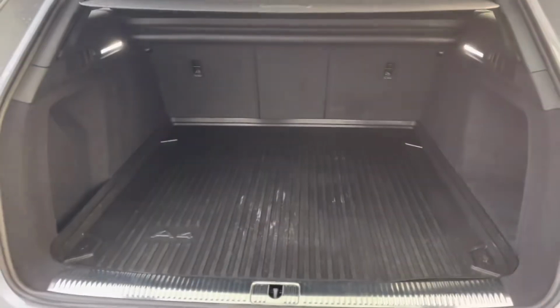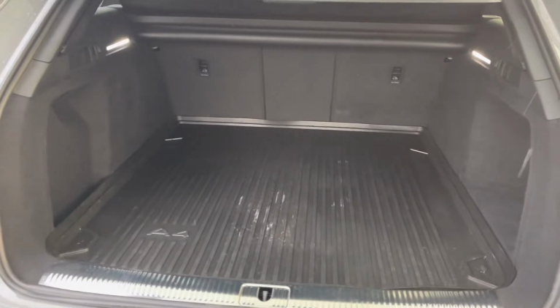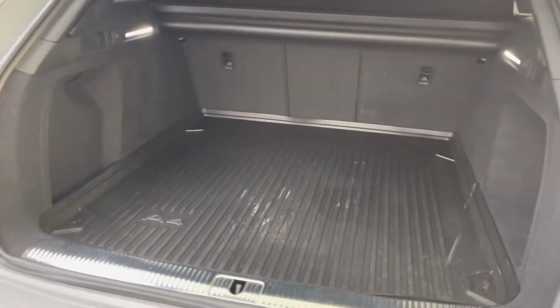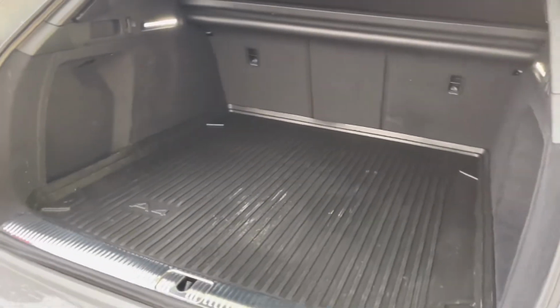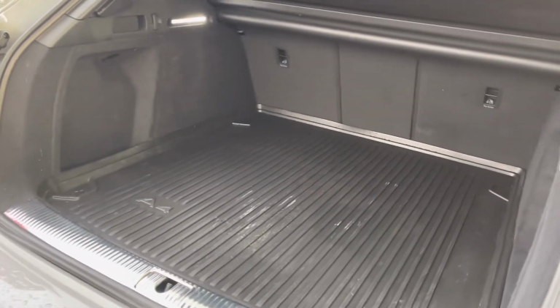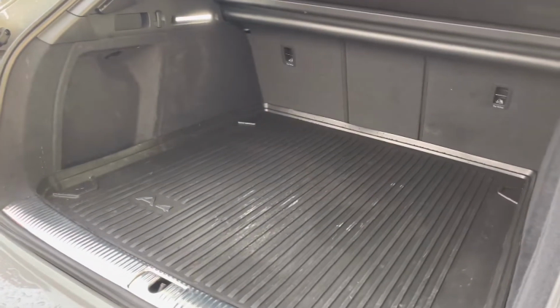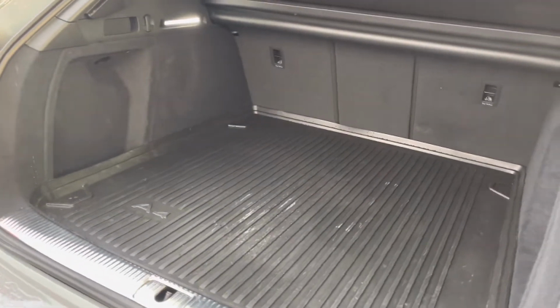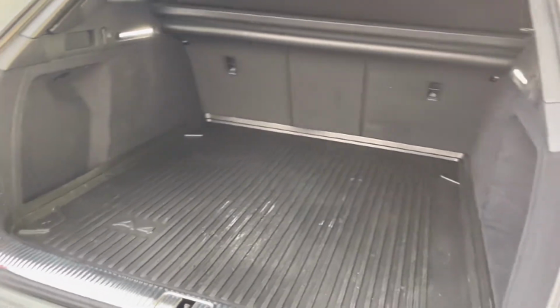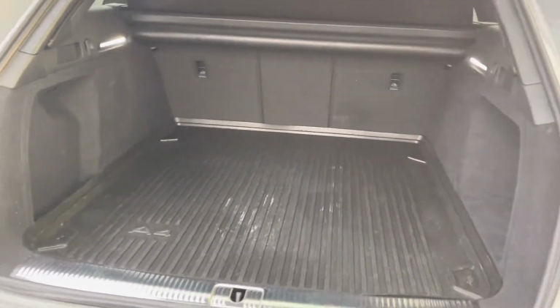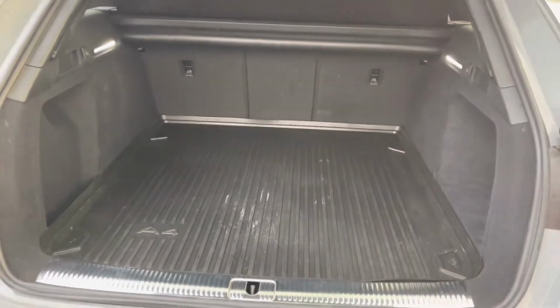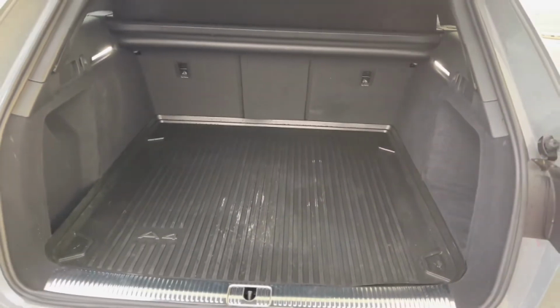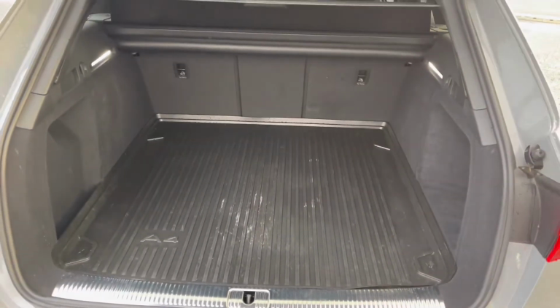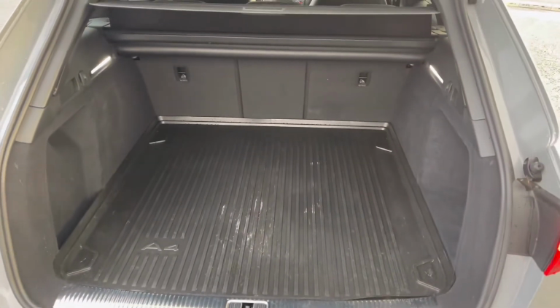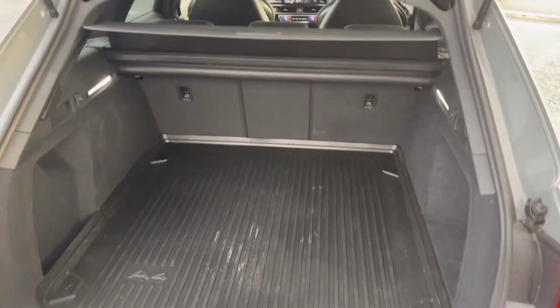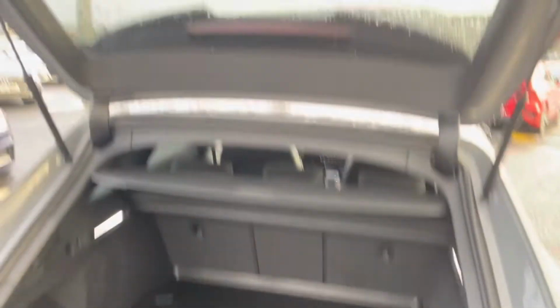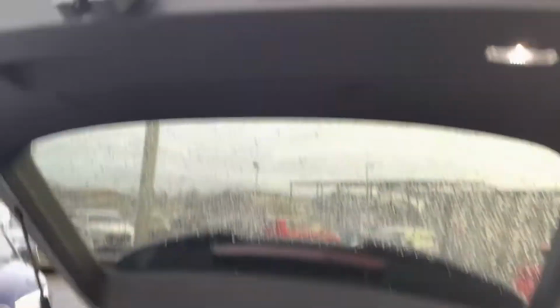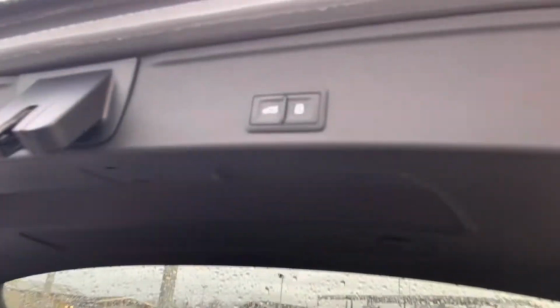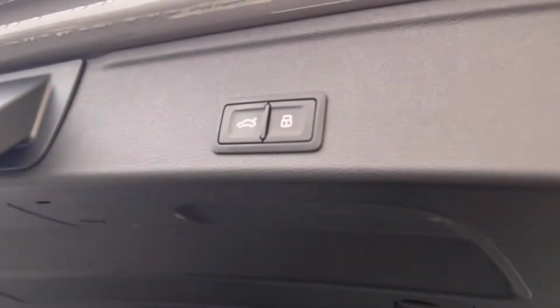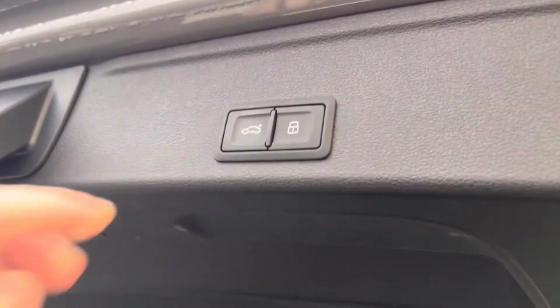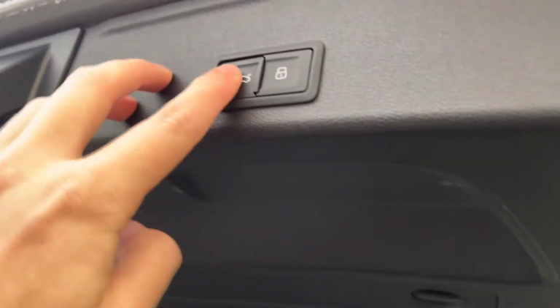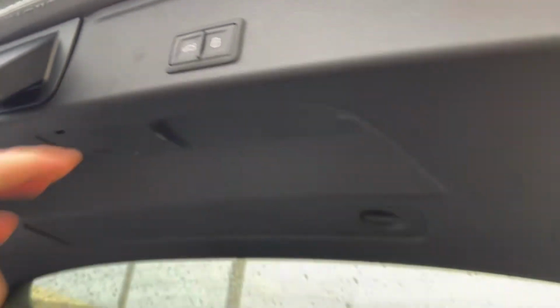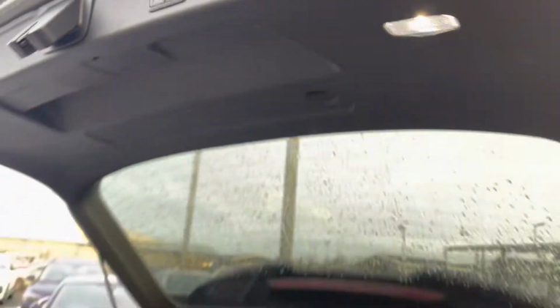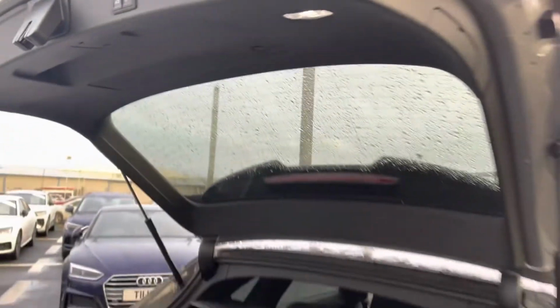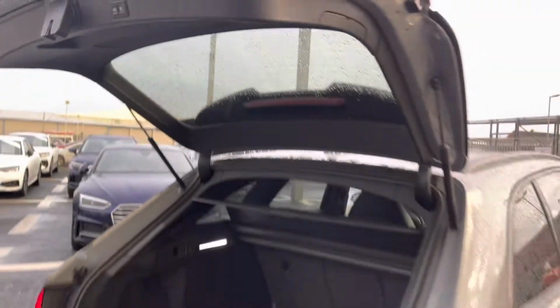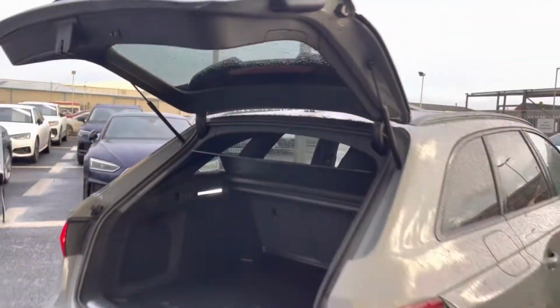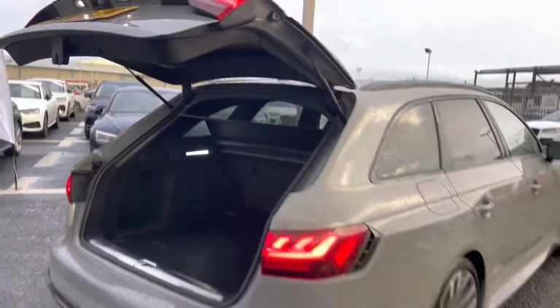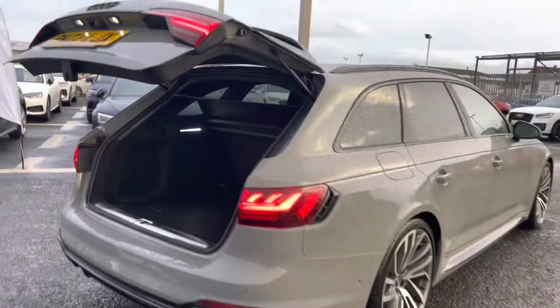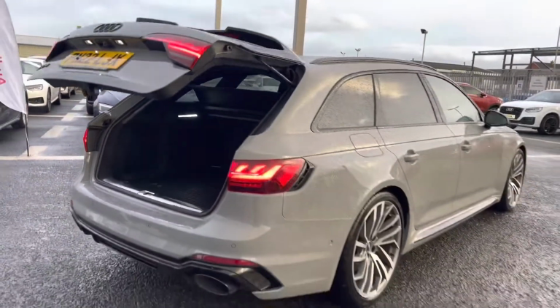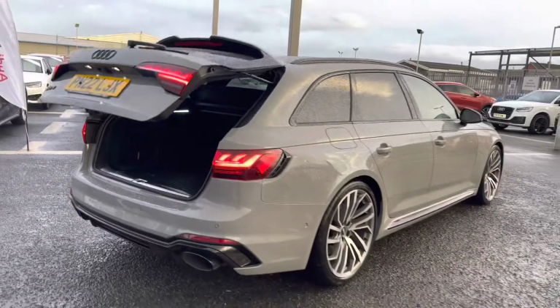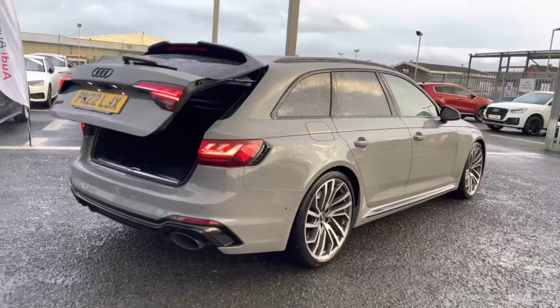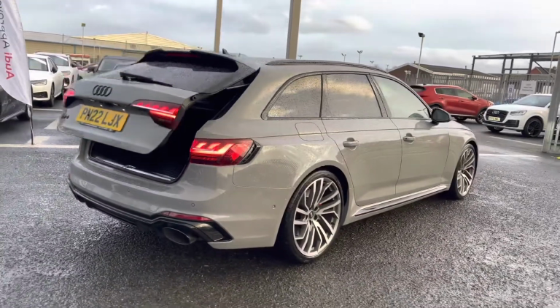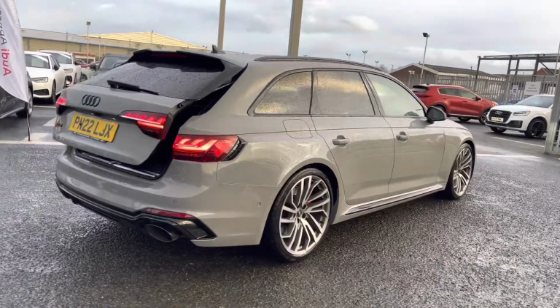As we open the boot, I'll show you the practicality. You've got a huge amount of boot space — you'll have no trouble fitting your luggage, shopping or bags in. To finish the boot off, you've got that power-operated tailgate, a fantastic feature to have, especially if you have your hands full.